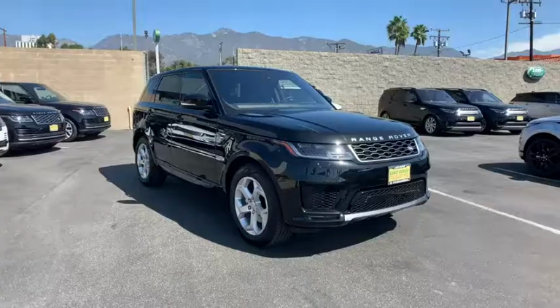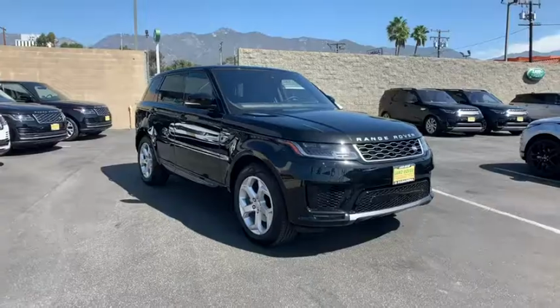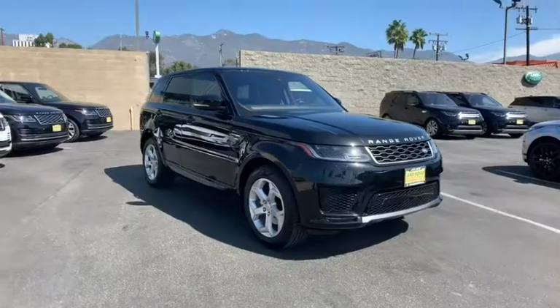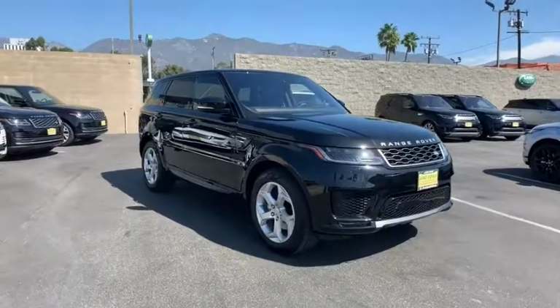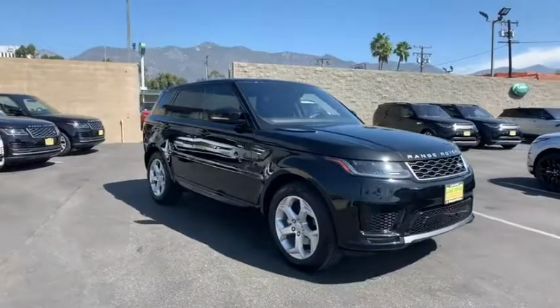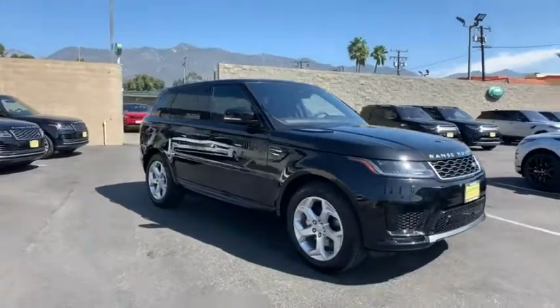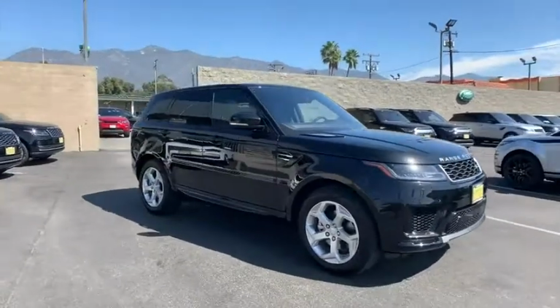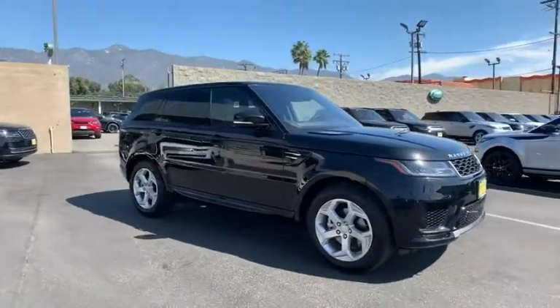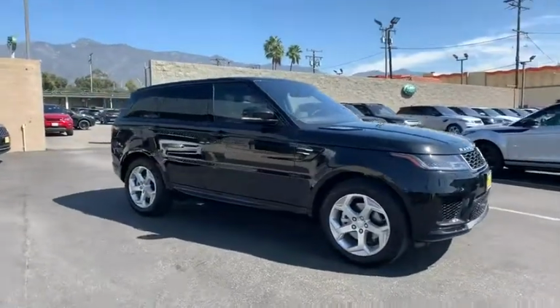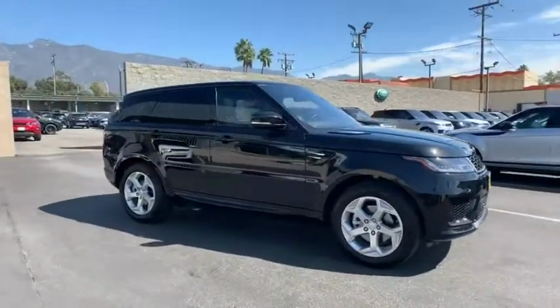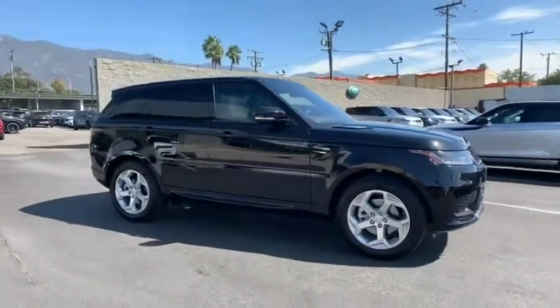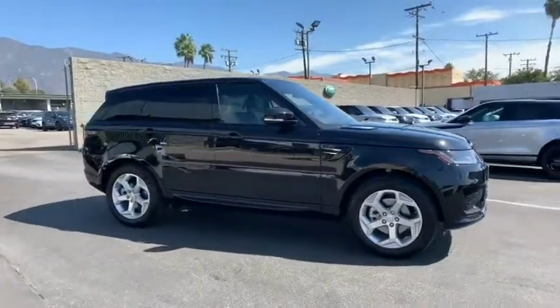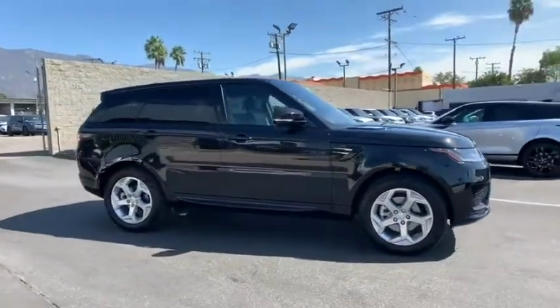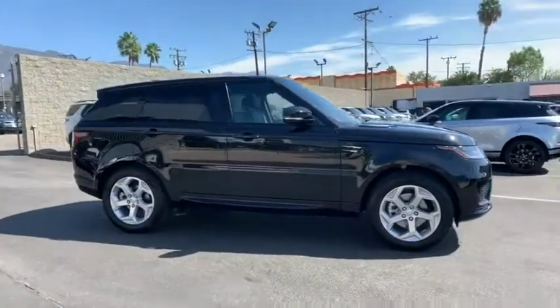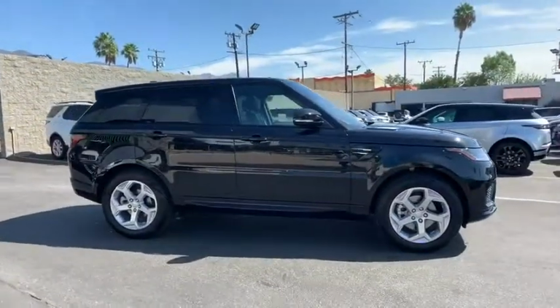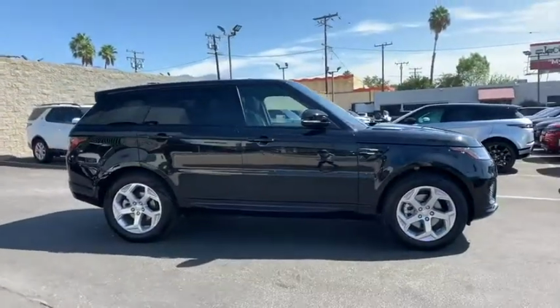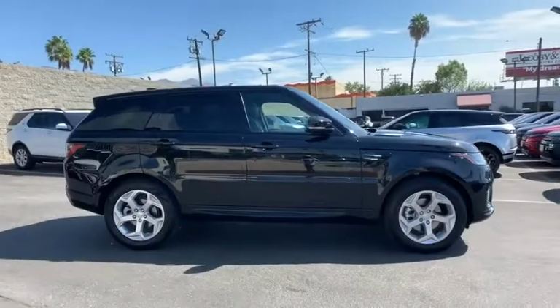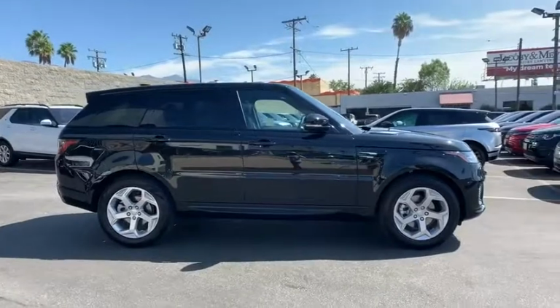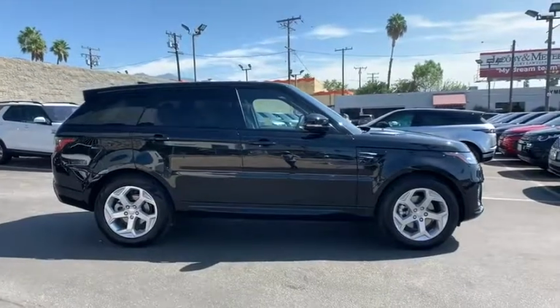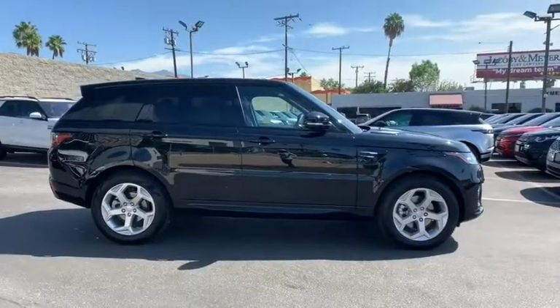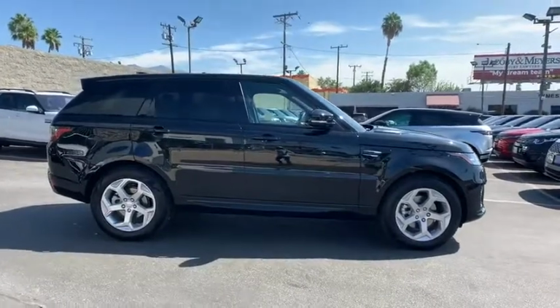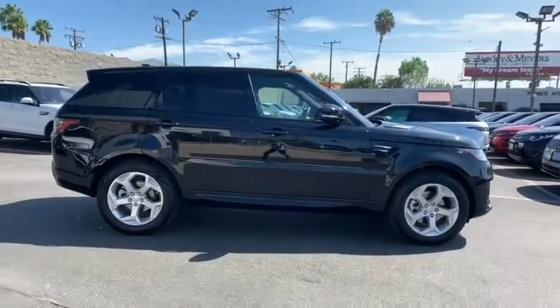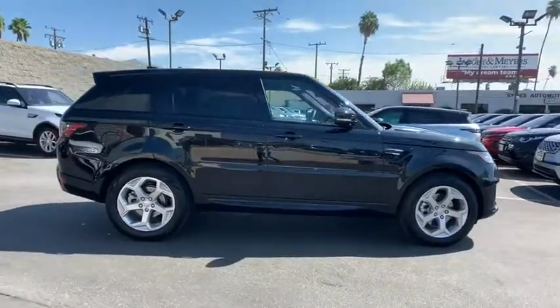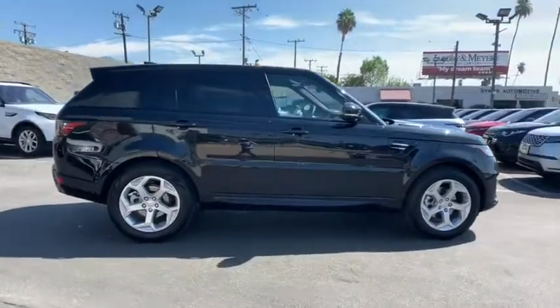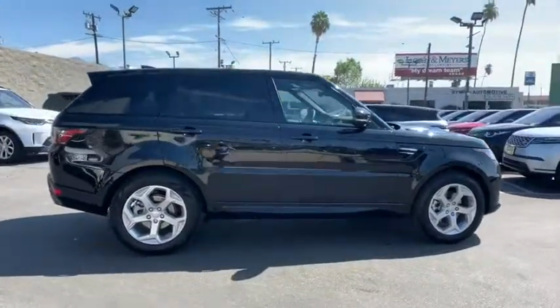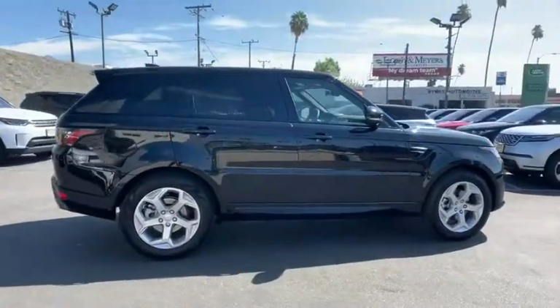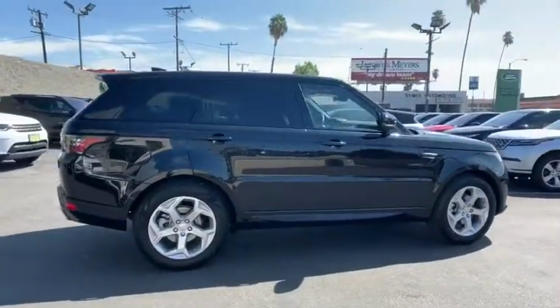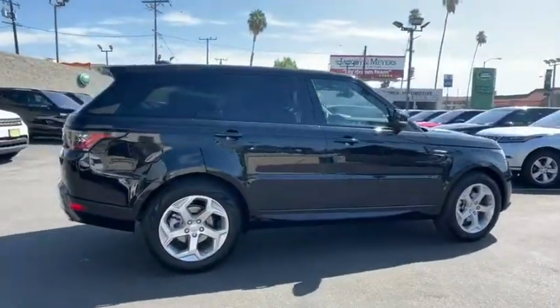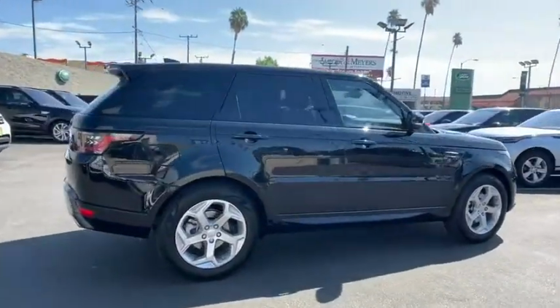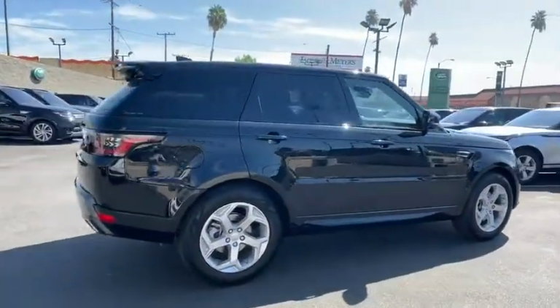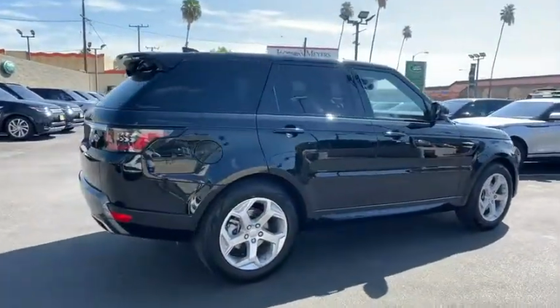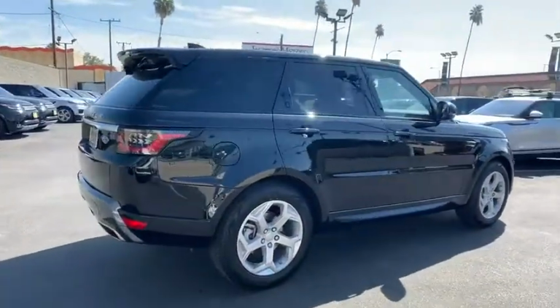Take a ride in the 2020 Land Rover Range Rover Sport. Powered by intelligence, brilliance by design, Range Rover Sport is in a class of one.